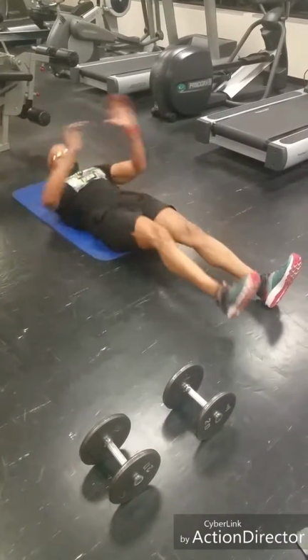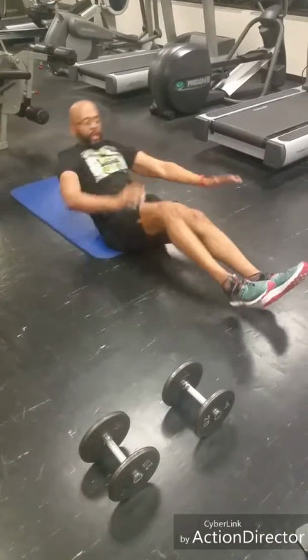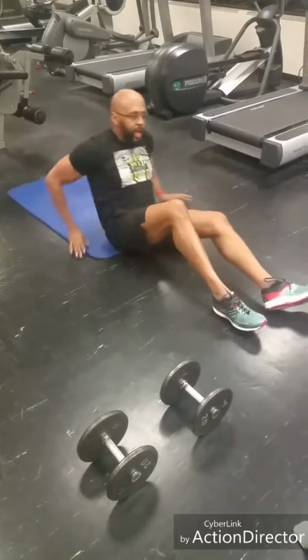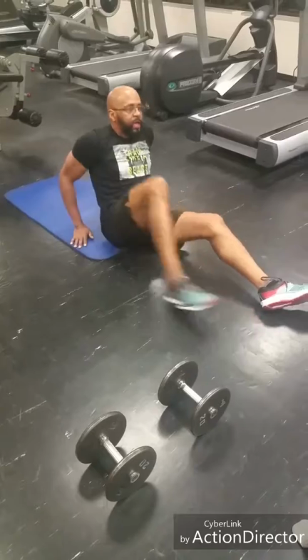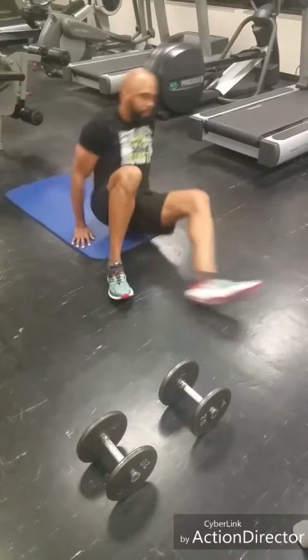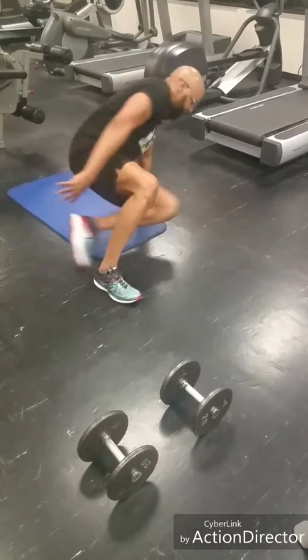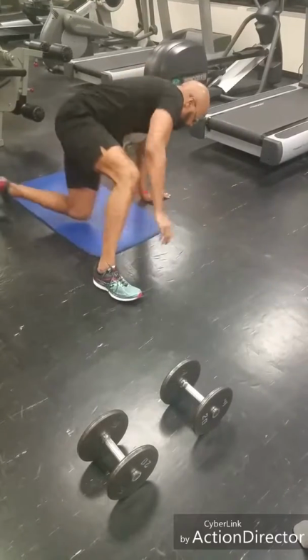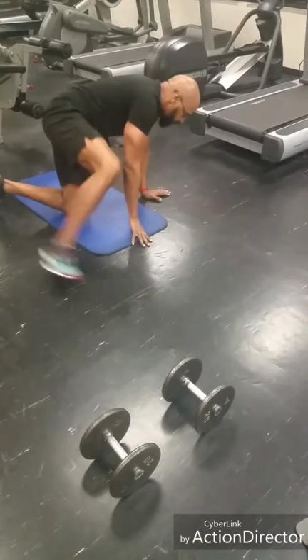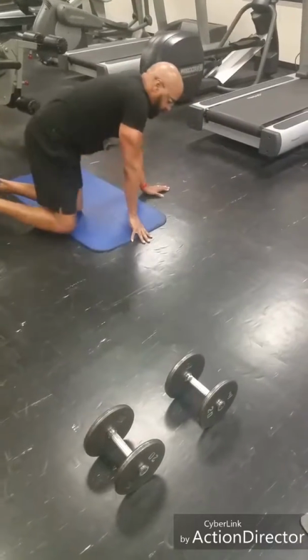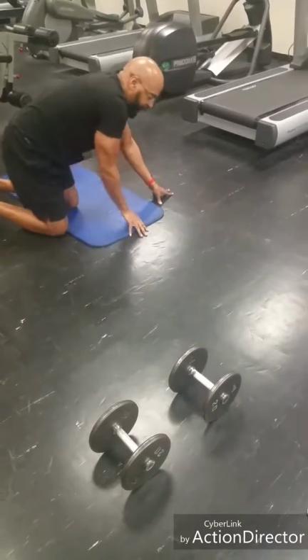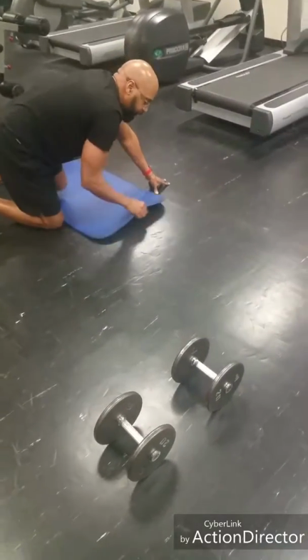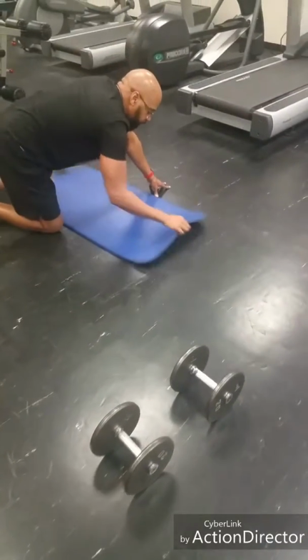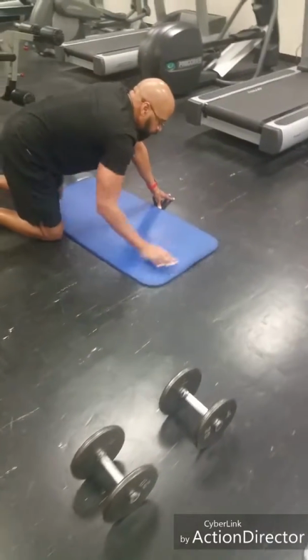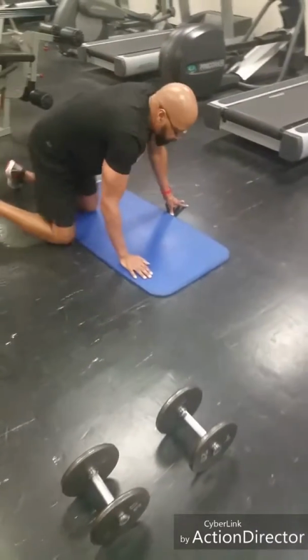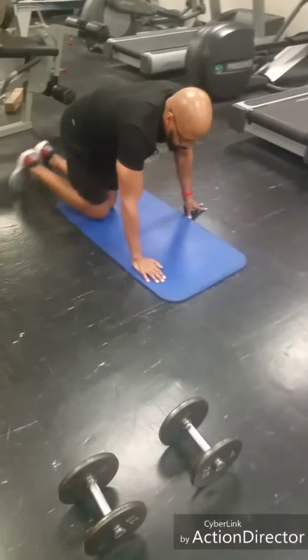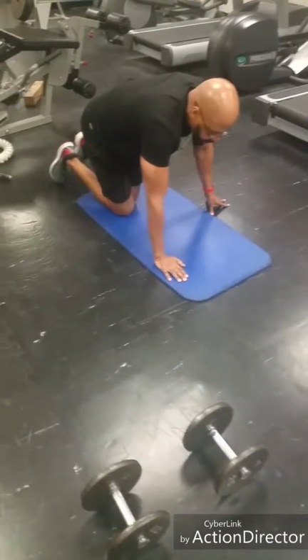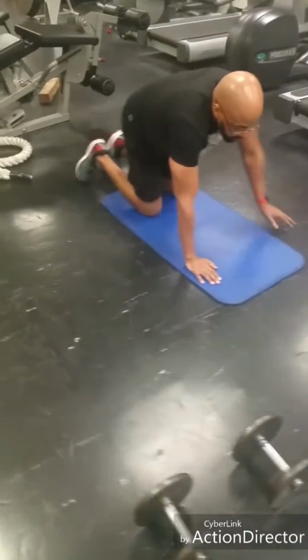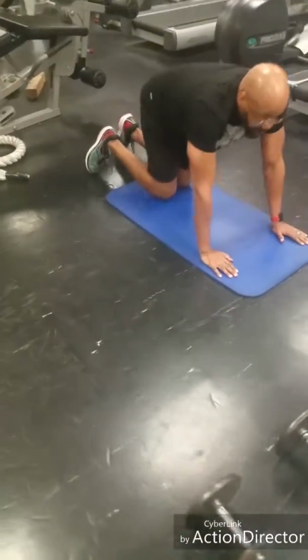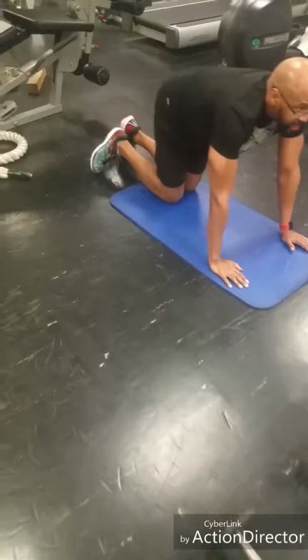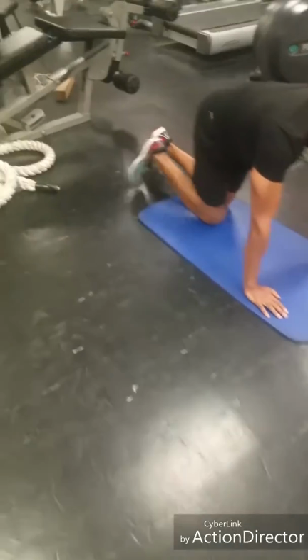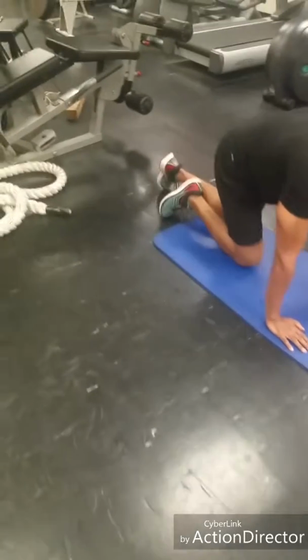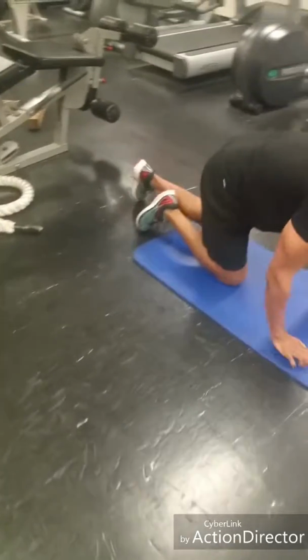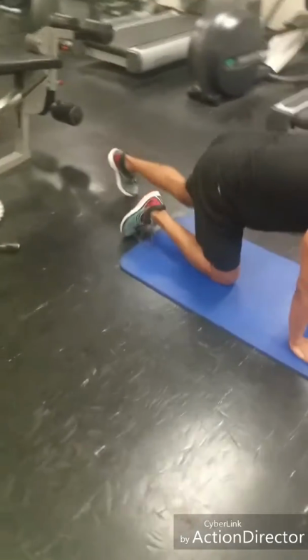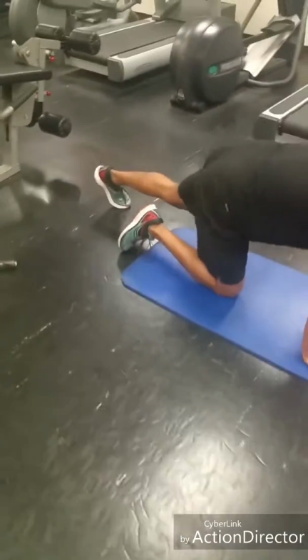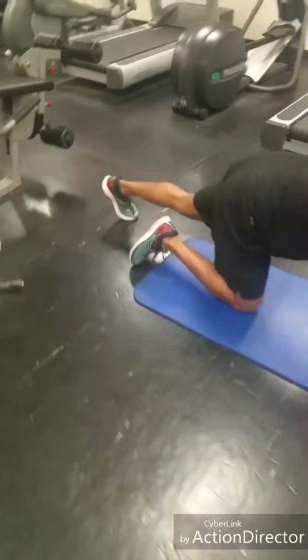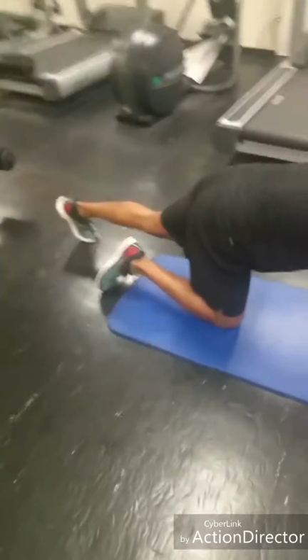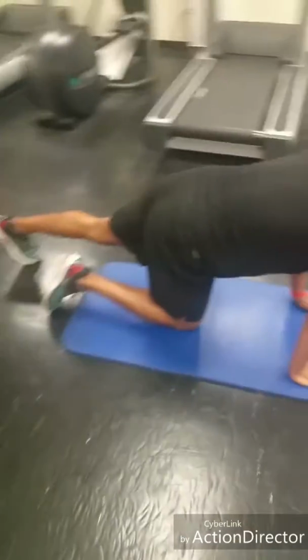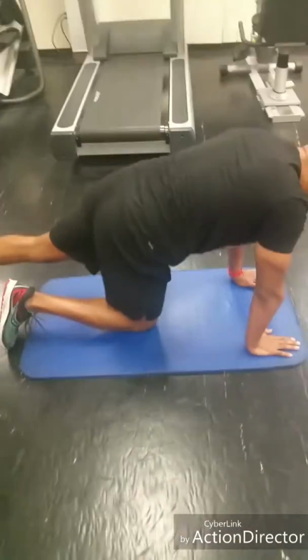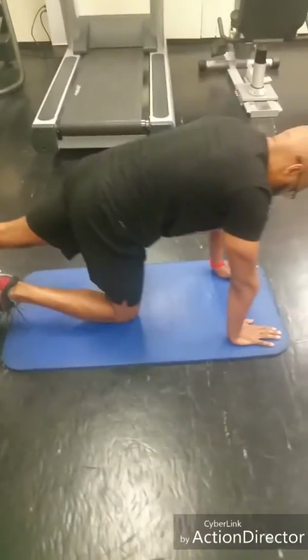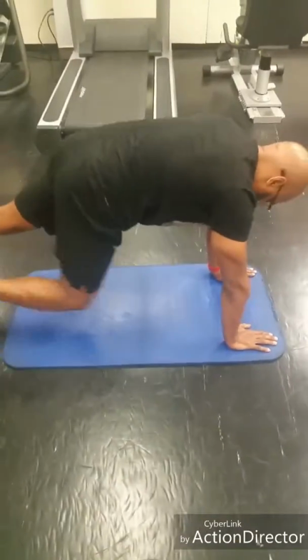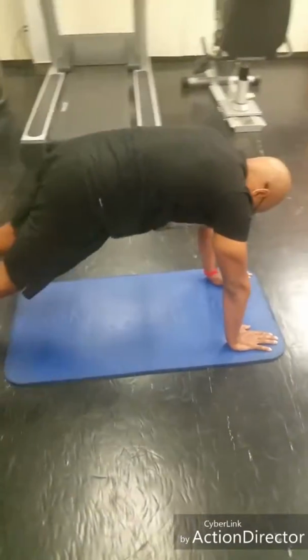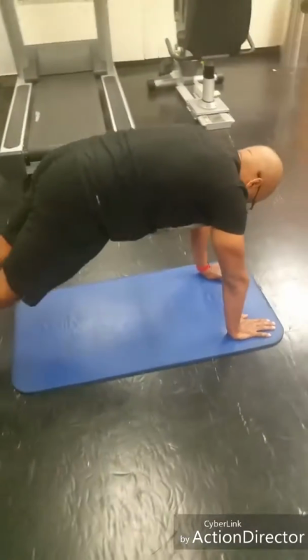Finish with a plank. If you want to make it more challenging, you can do a push up plank.